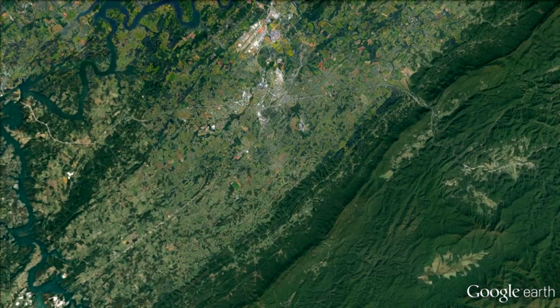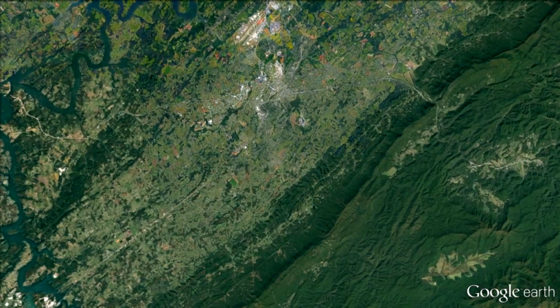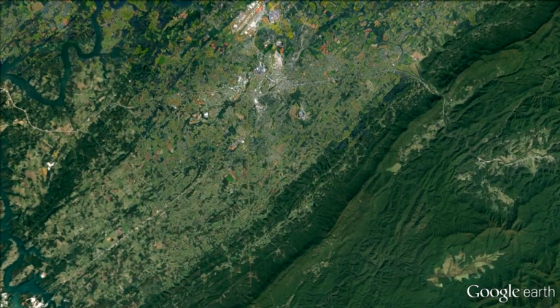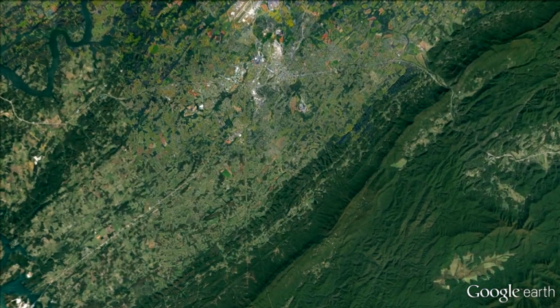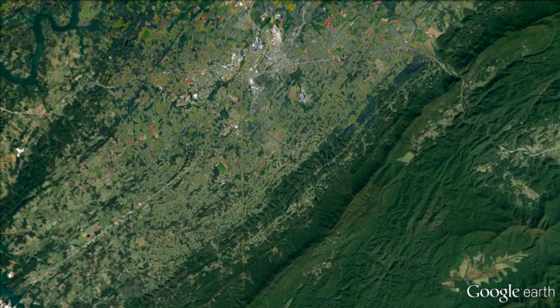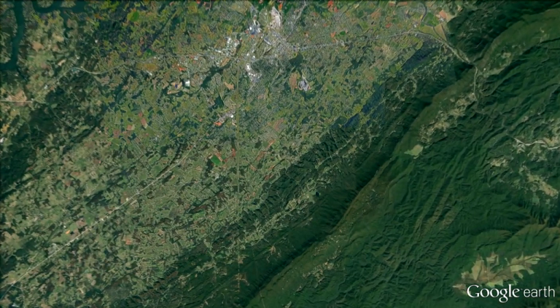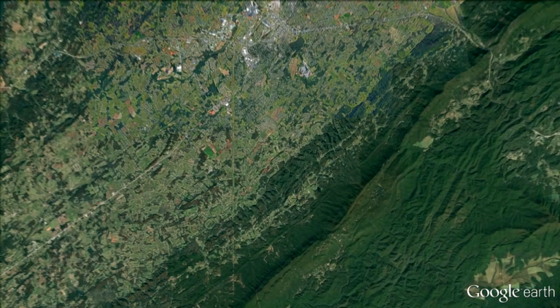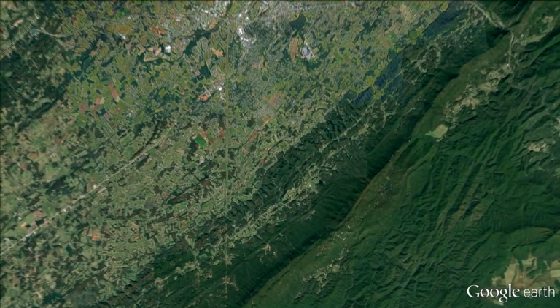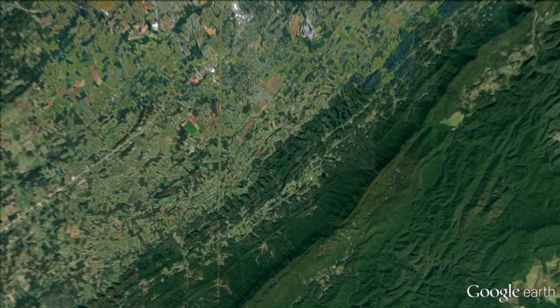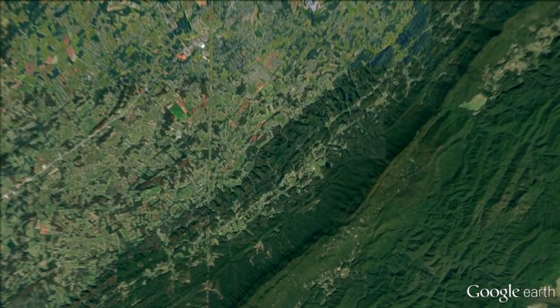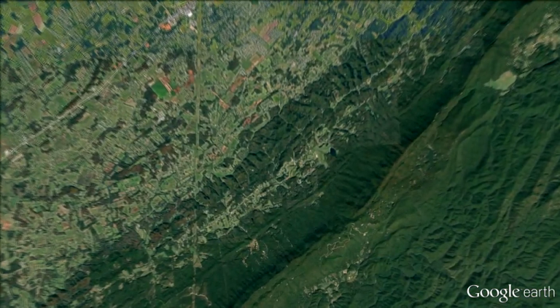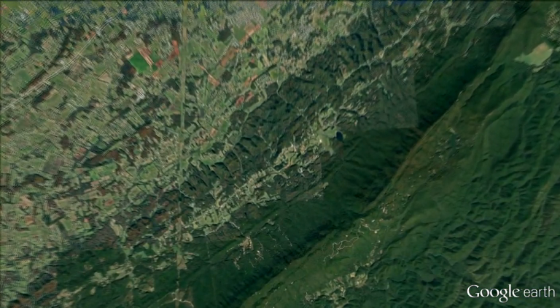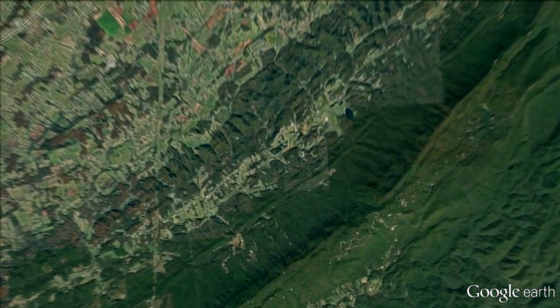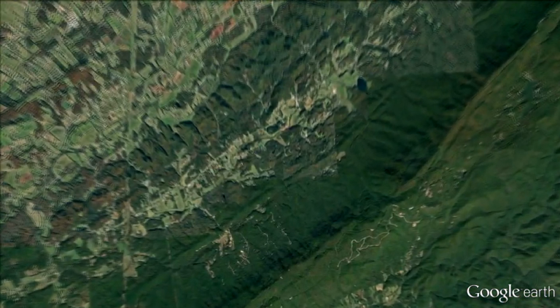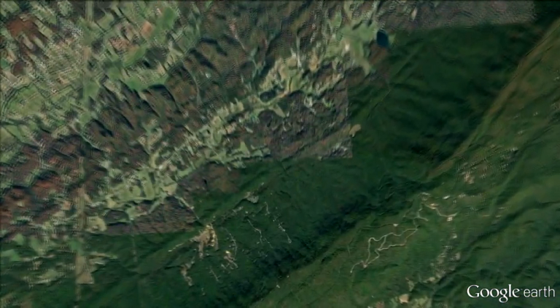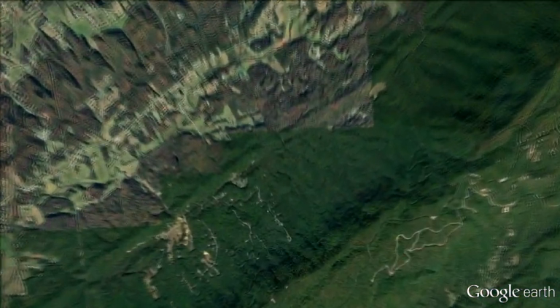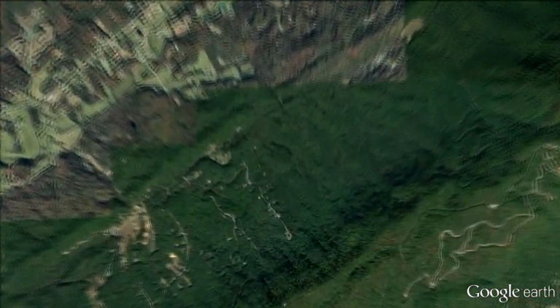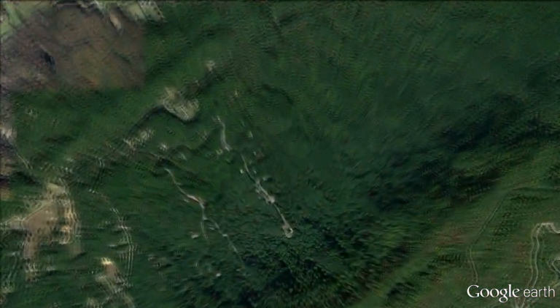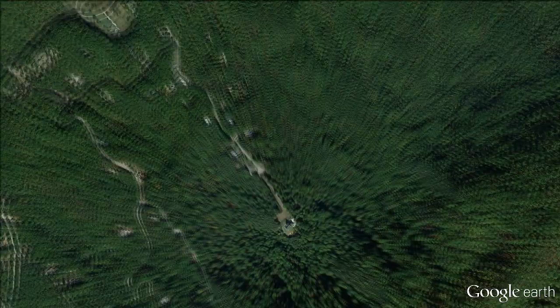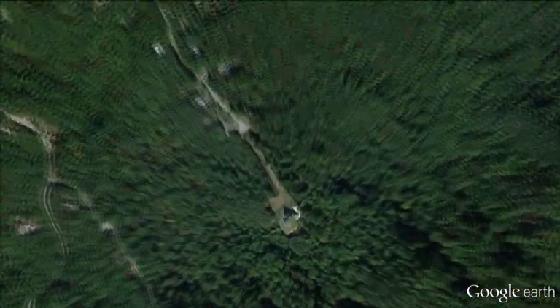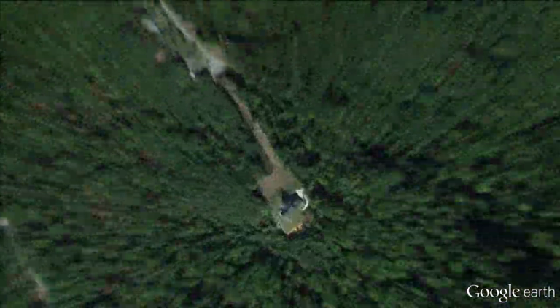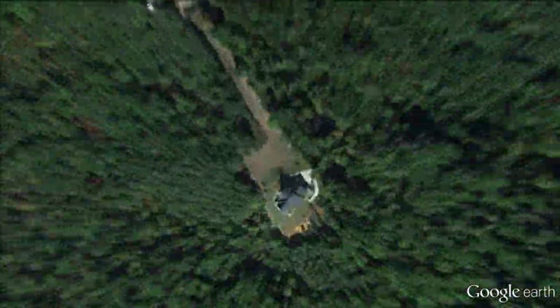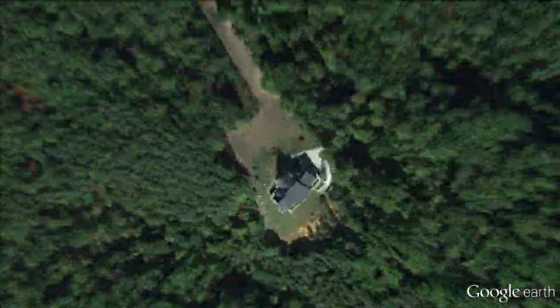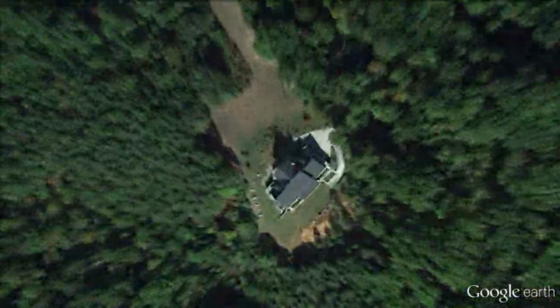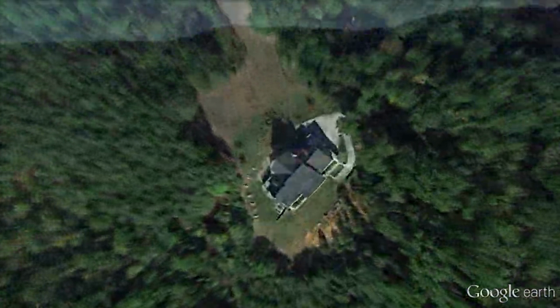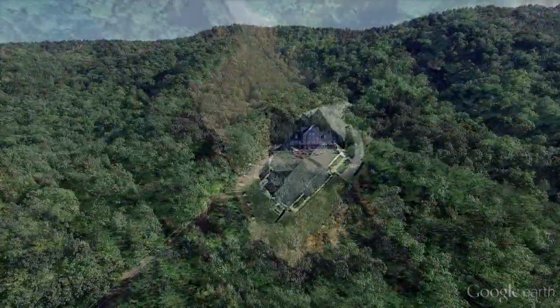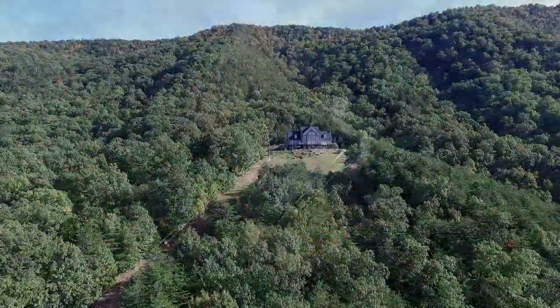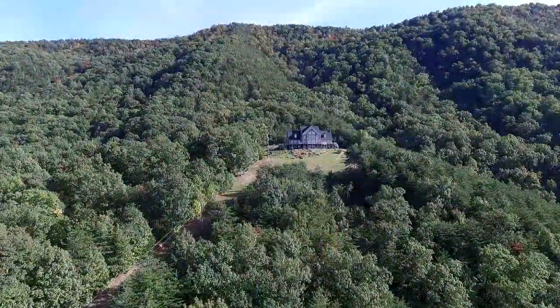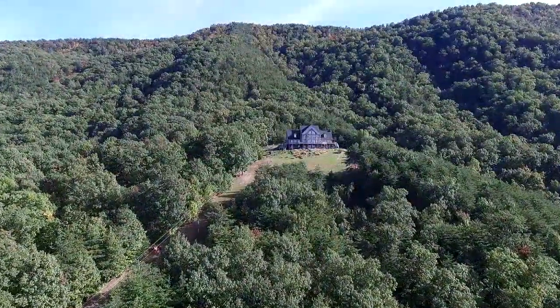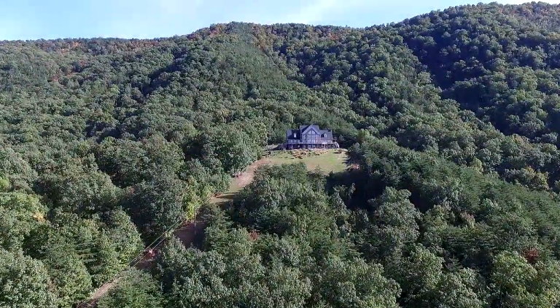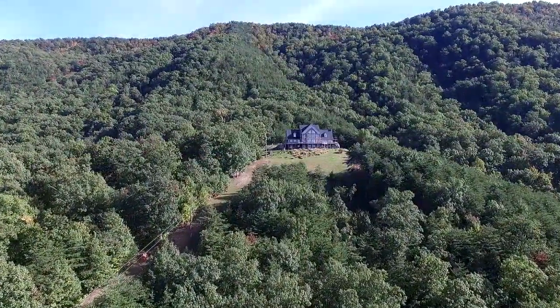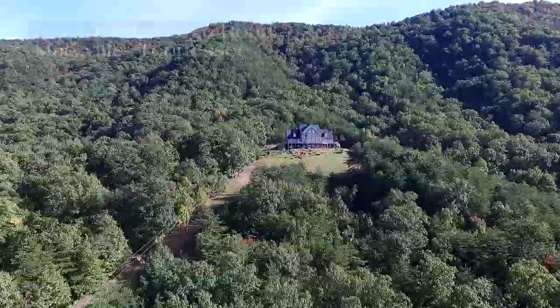A short drive south of Maryville, Tennessee, in the foothills of the Great Smoky Mountains, we have just found a grand home overlooking the valley. Welcome to 3771 Eagle Ridge Road.